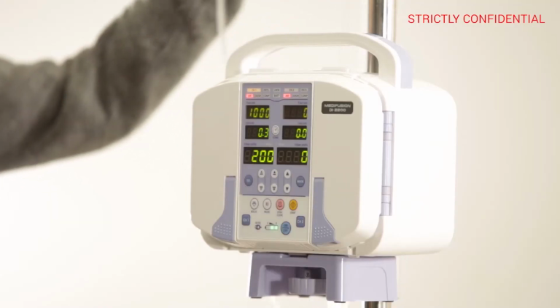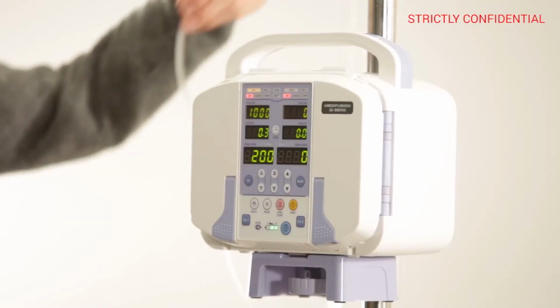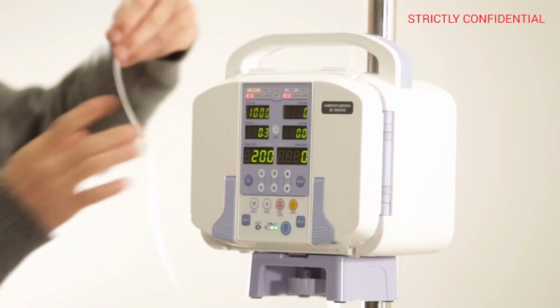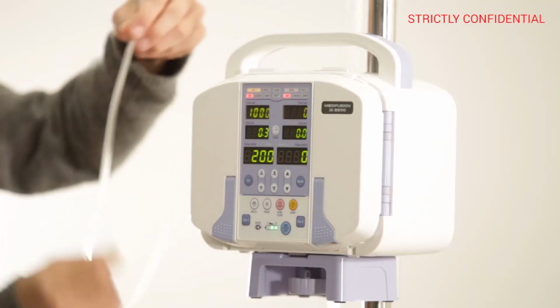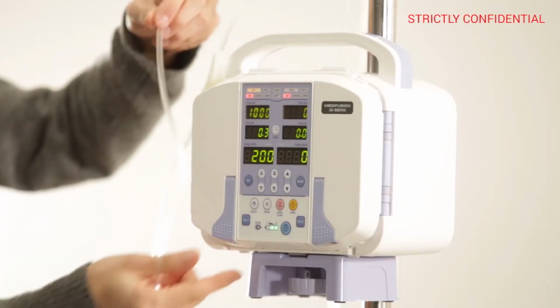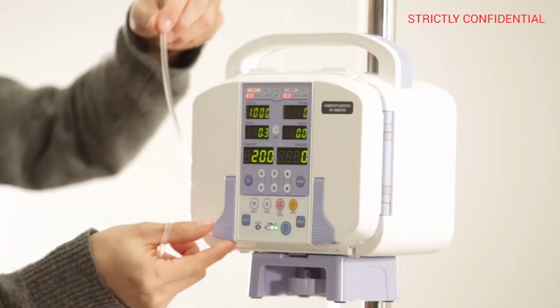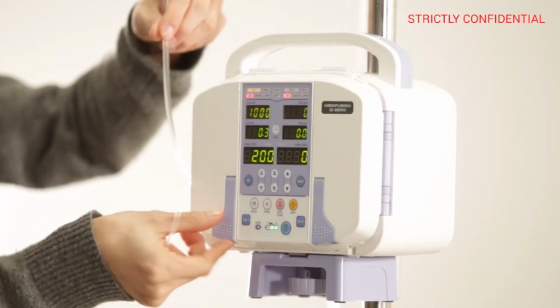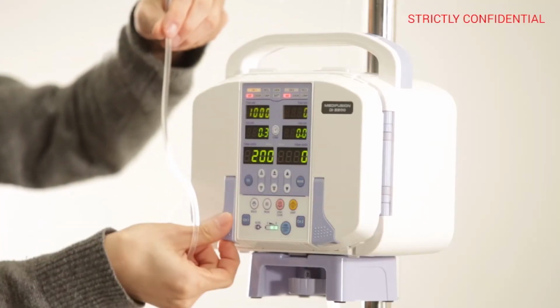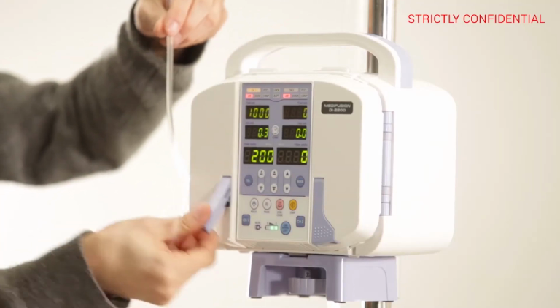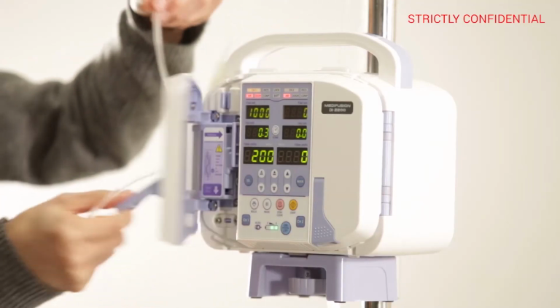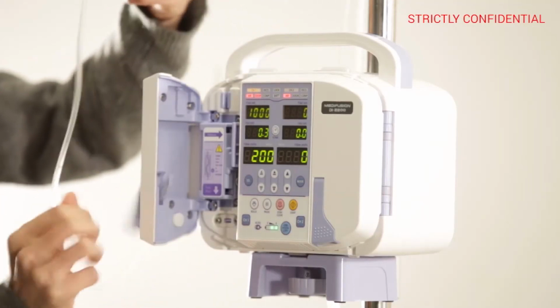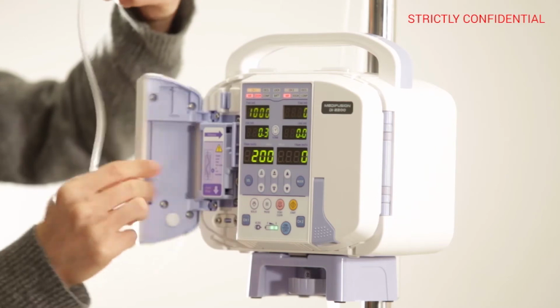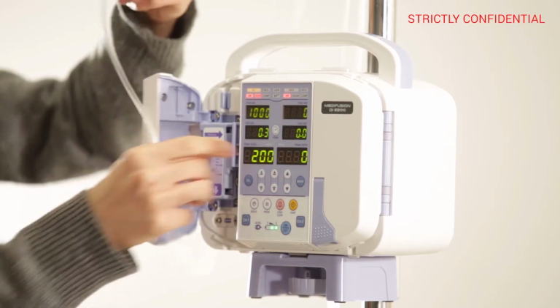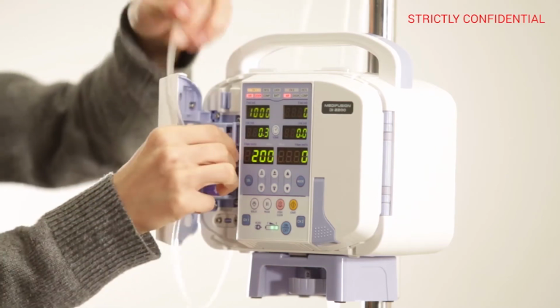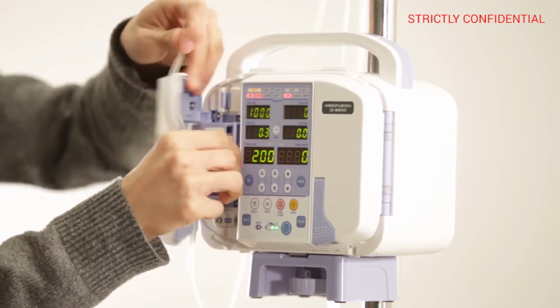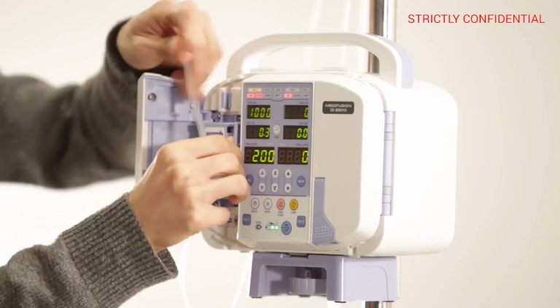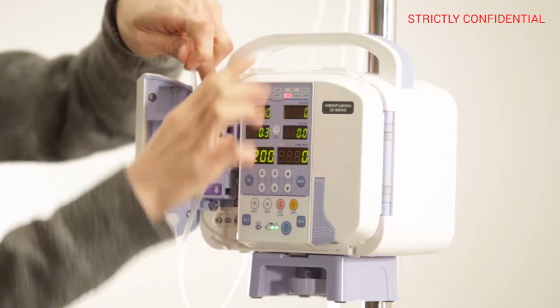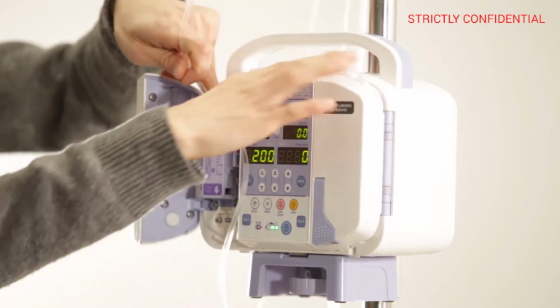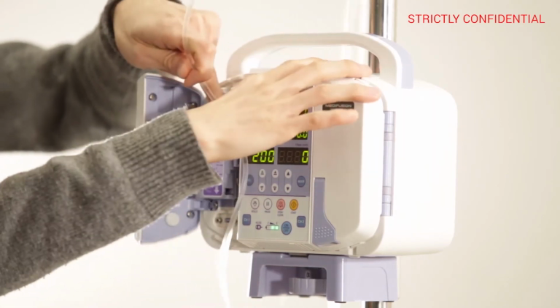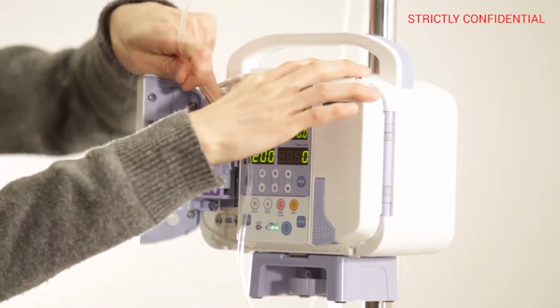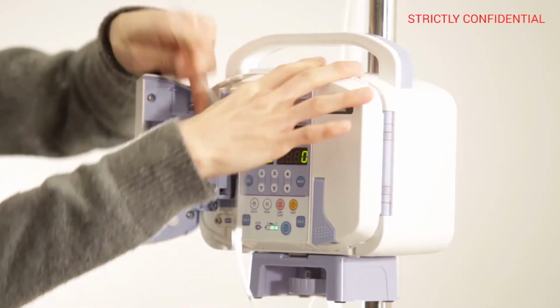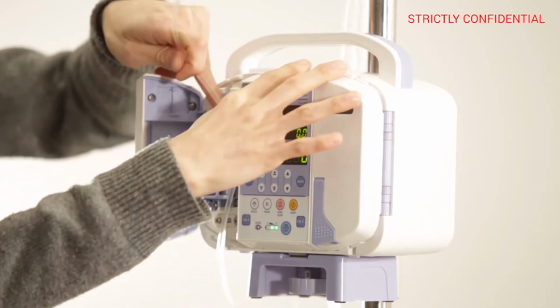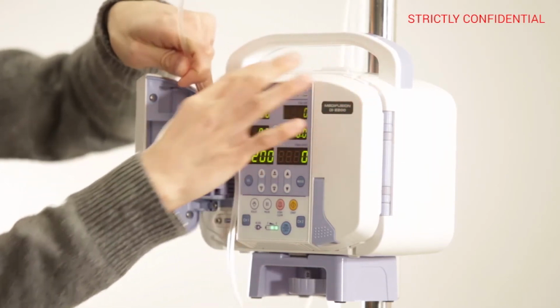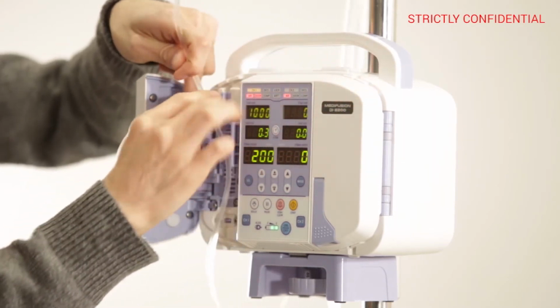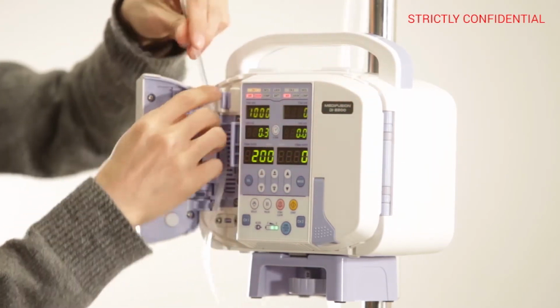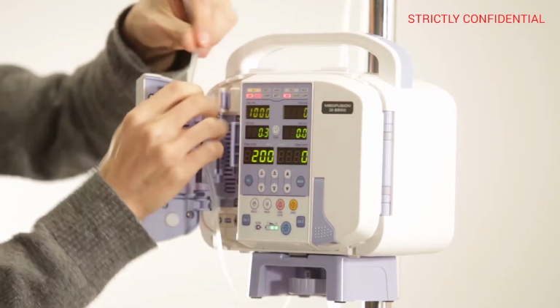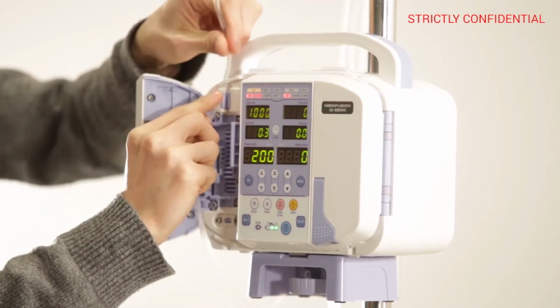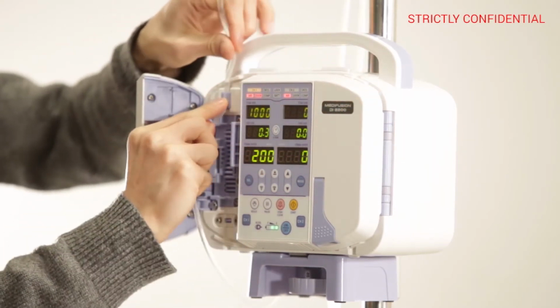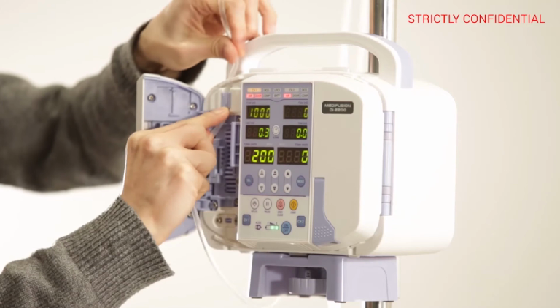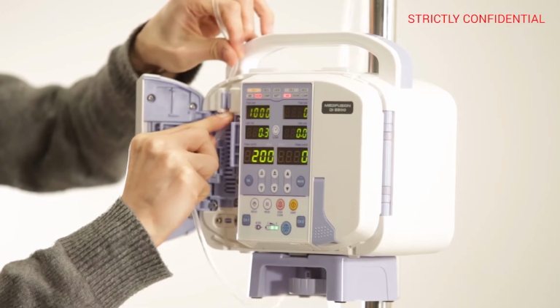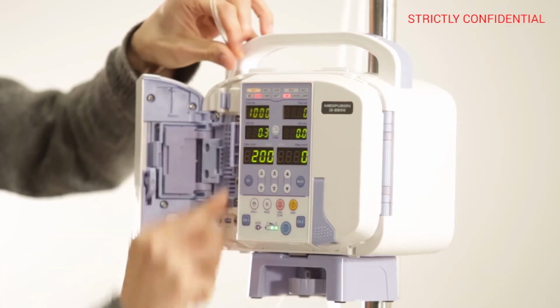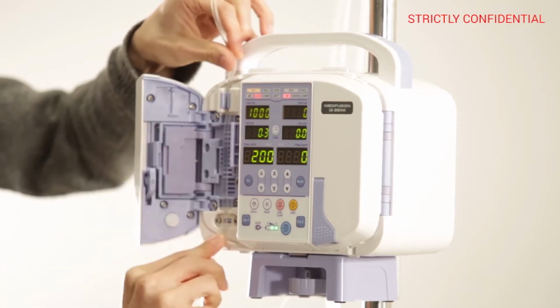Open the main door in the front by using the door handle. After opening the sub-door, load the I-V-SET deeply from top to bottom to install.